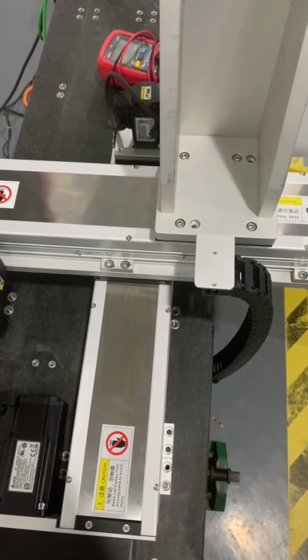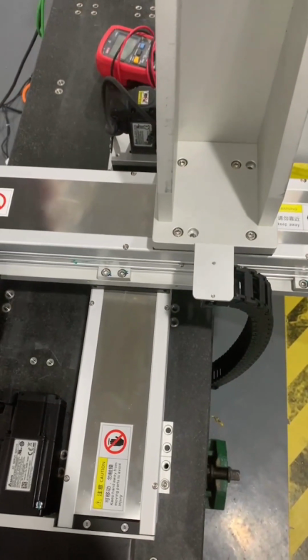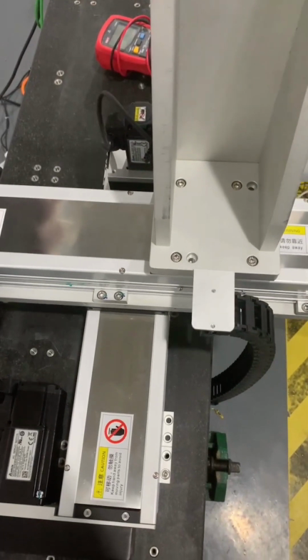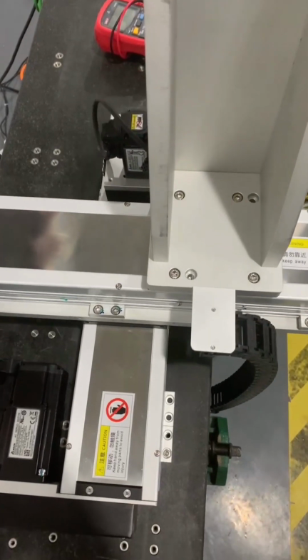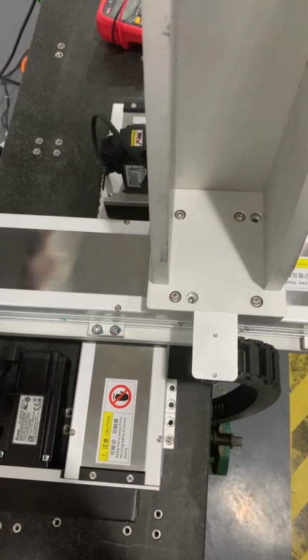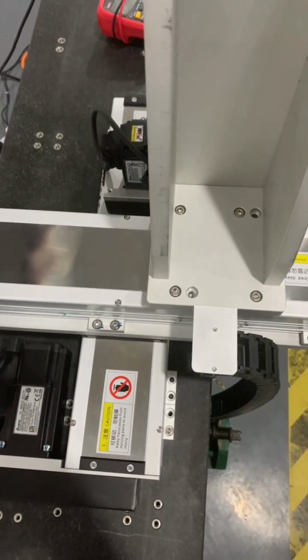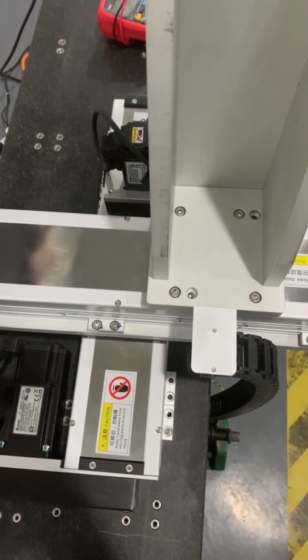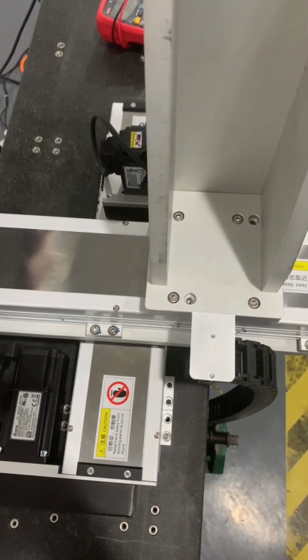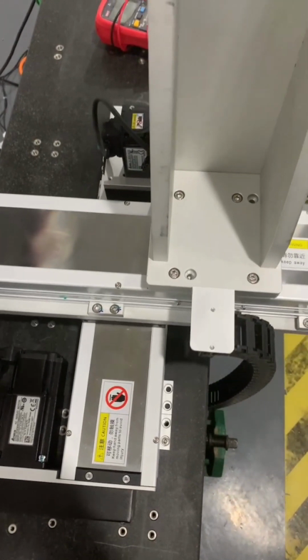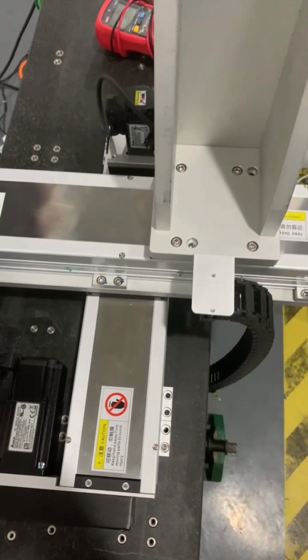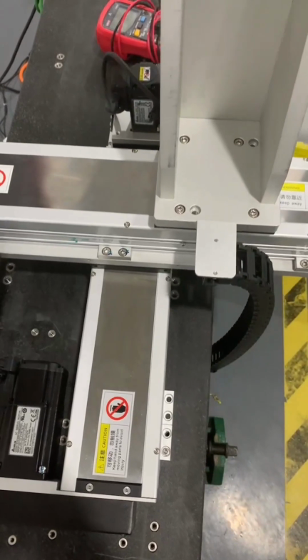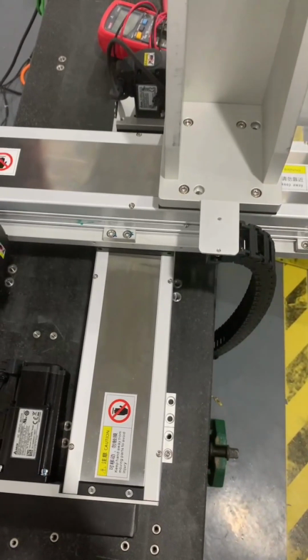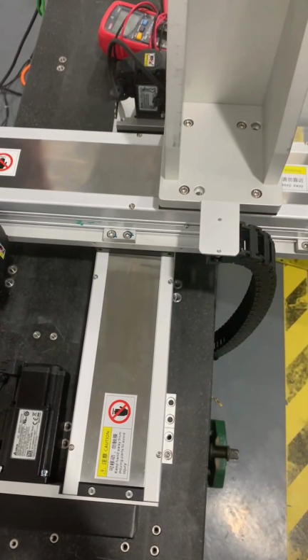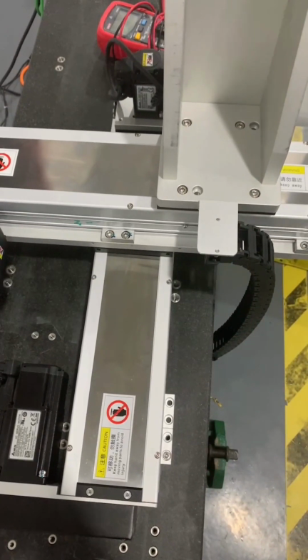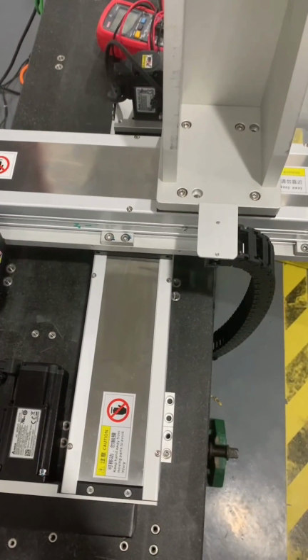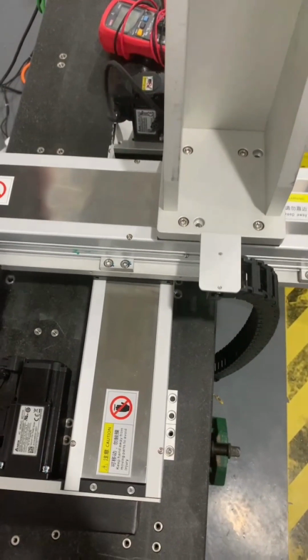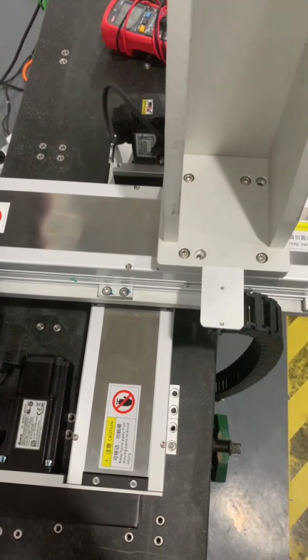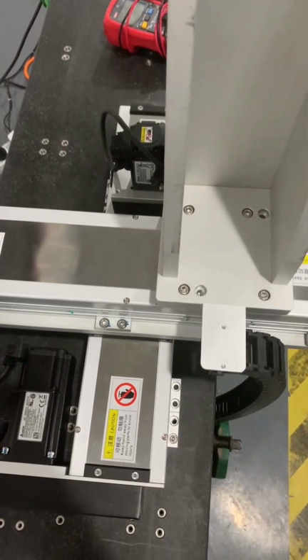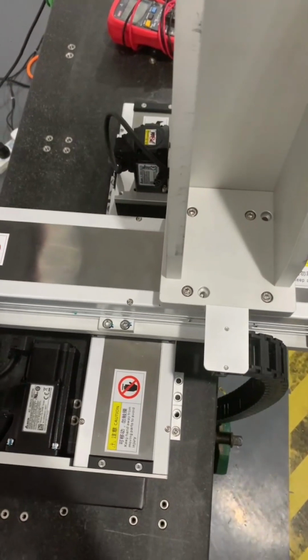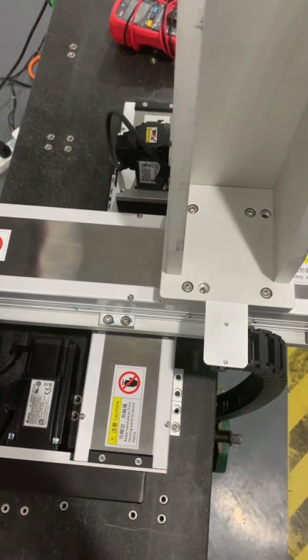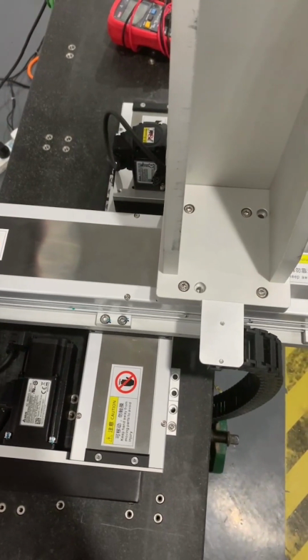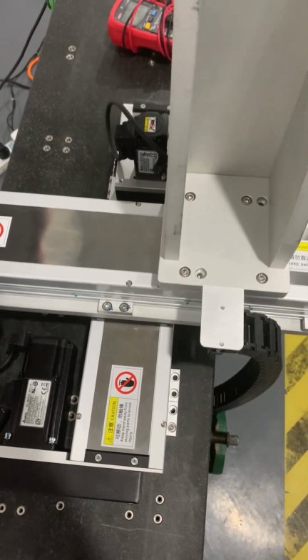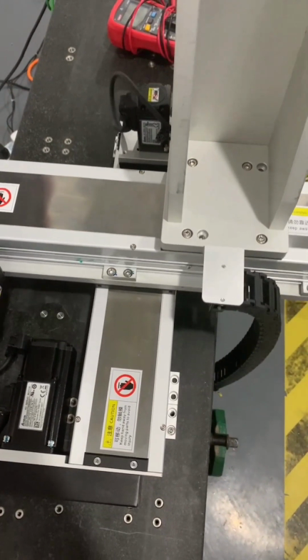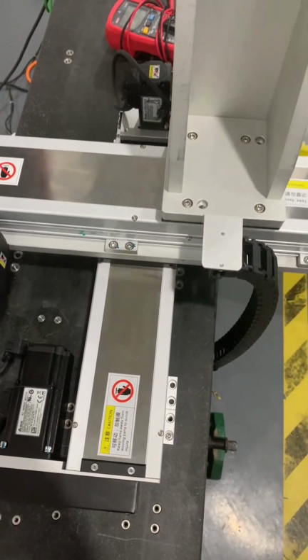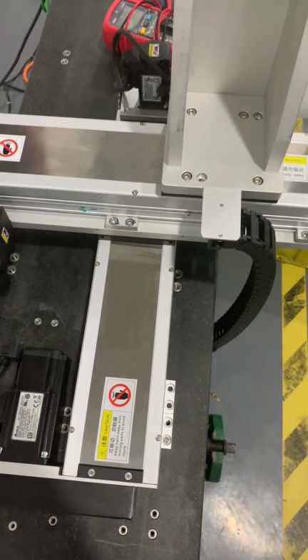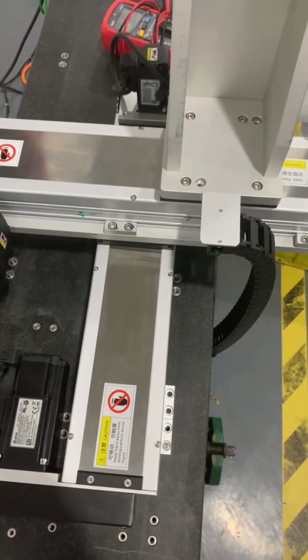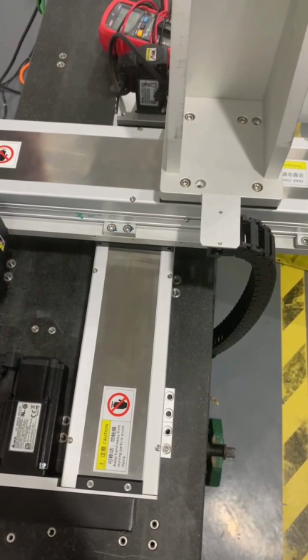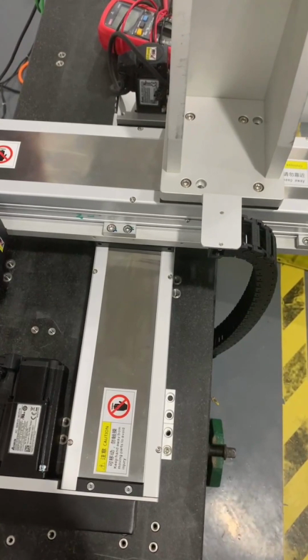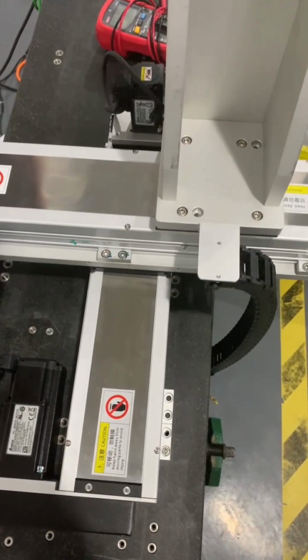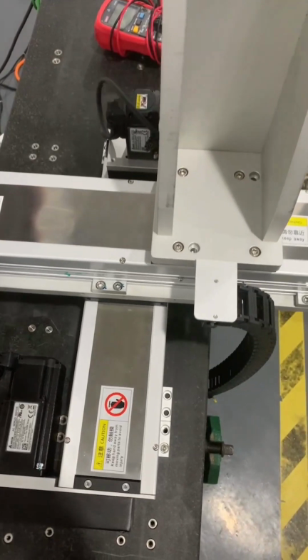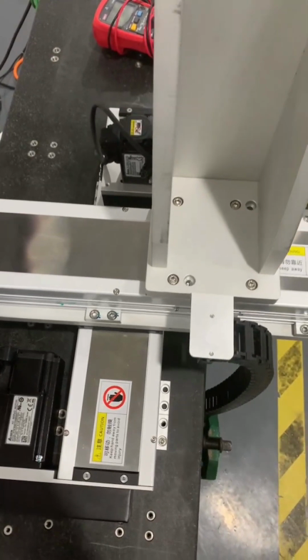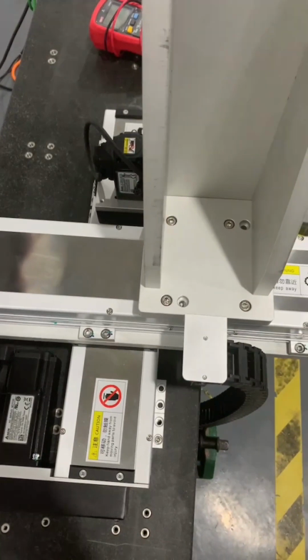Number four: inspection and testing. Equipped with cameras or other testing instruments, YZ-Linear robots can inspect products for quality control and perform non-destructive testing.